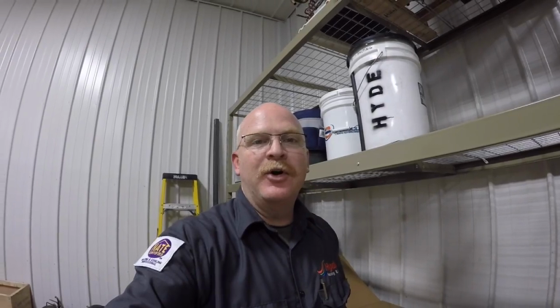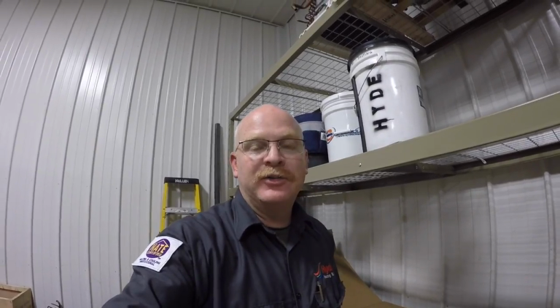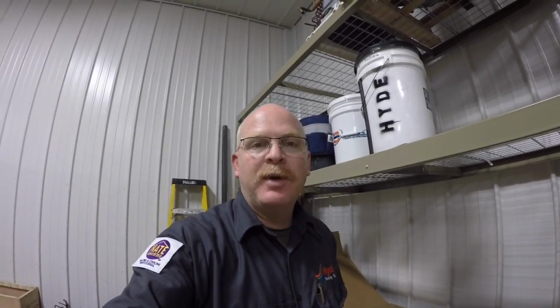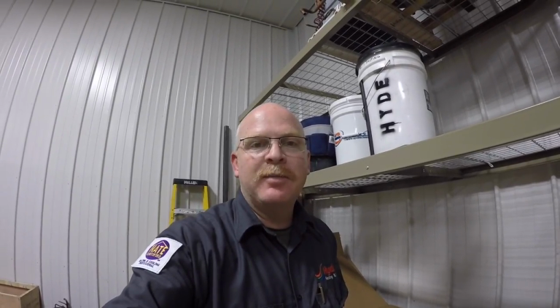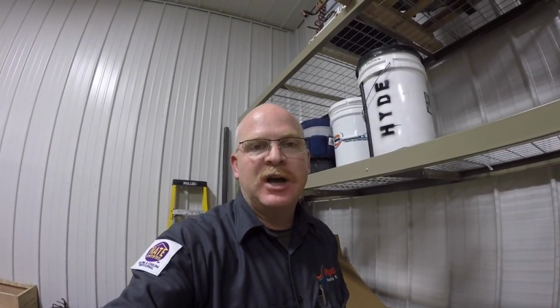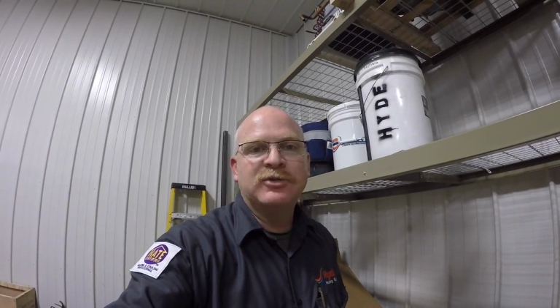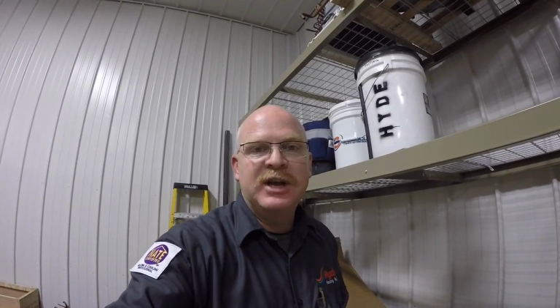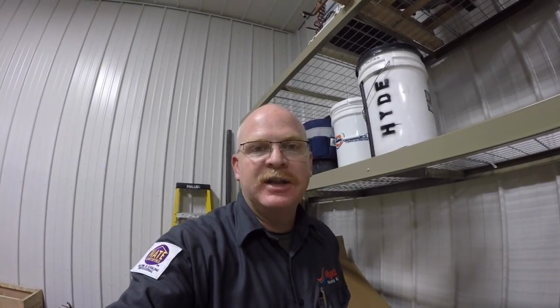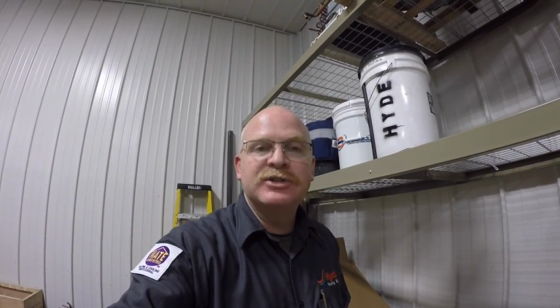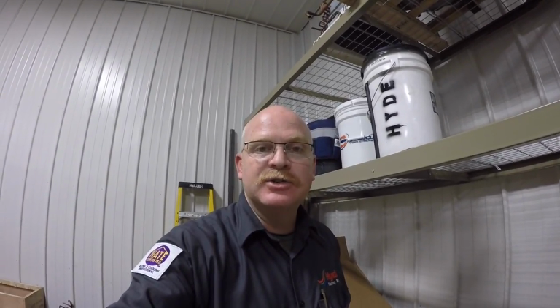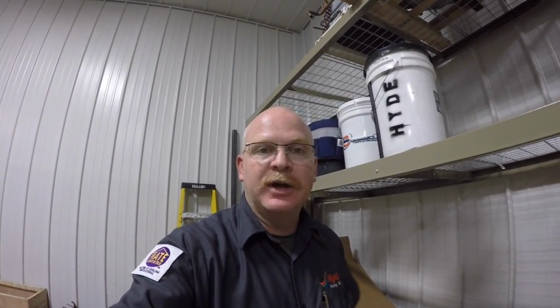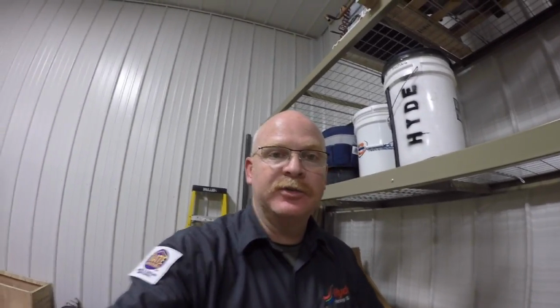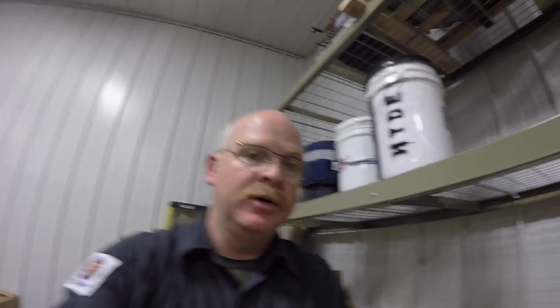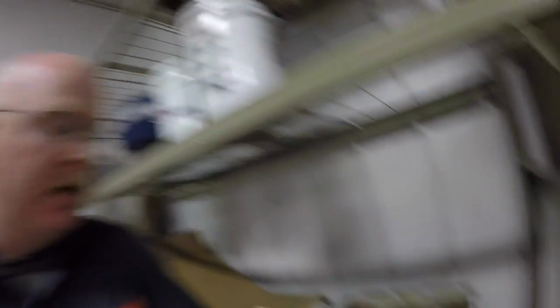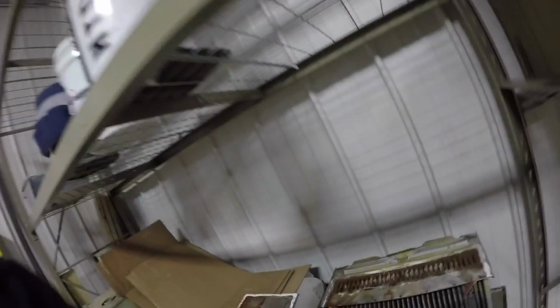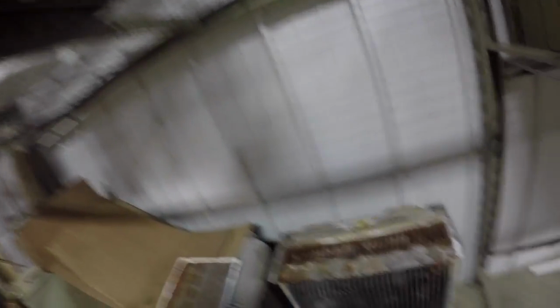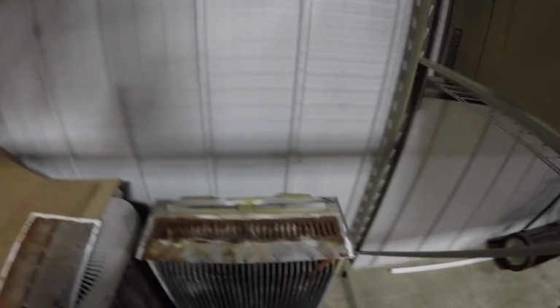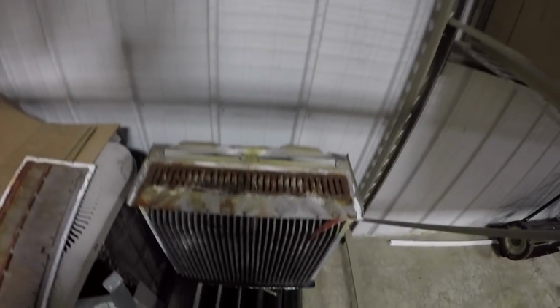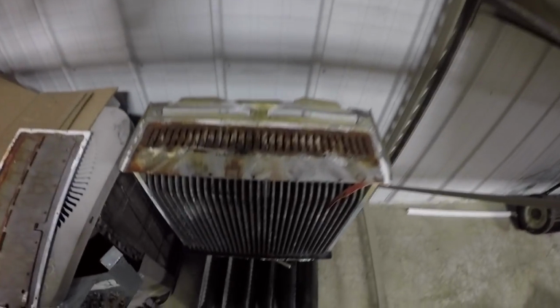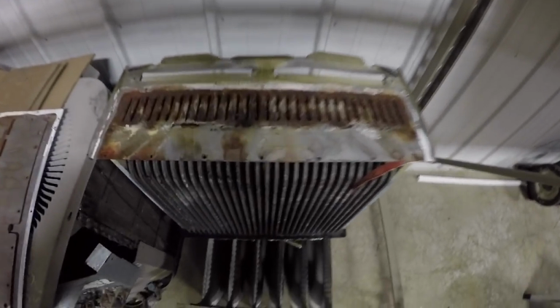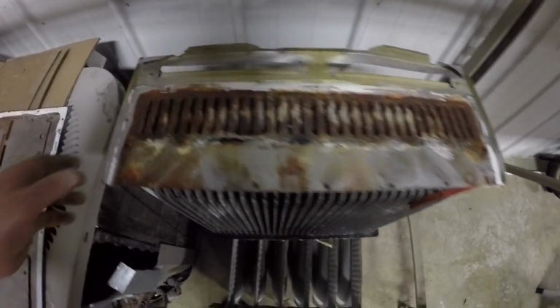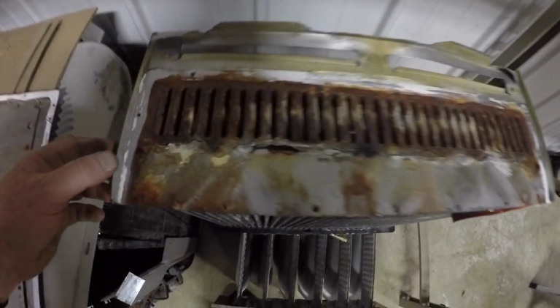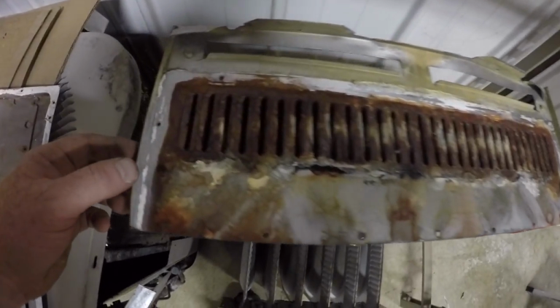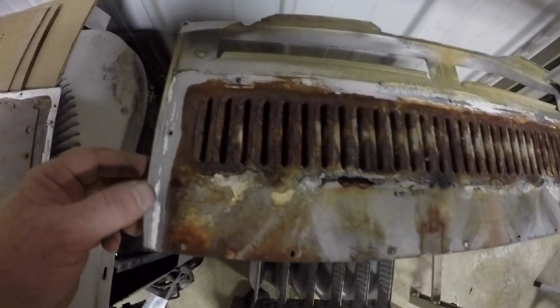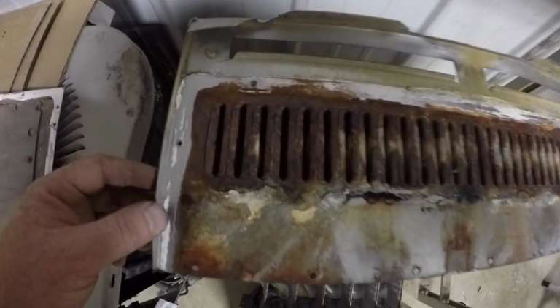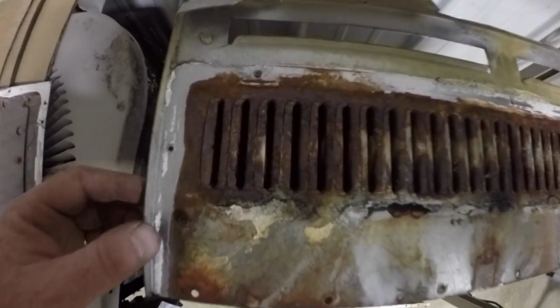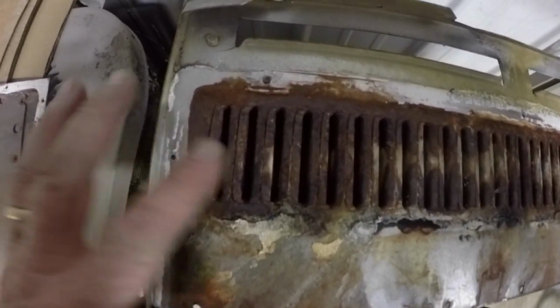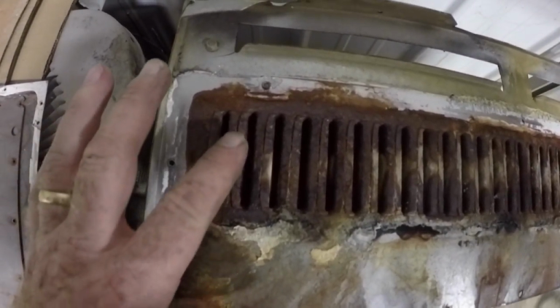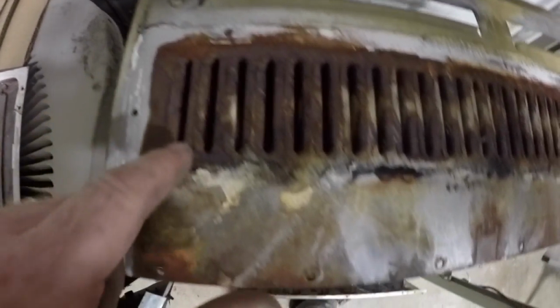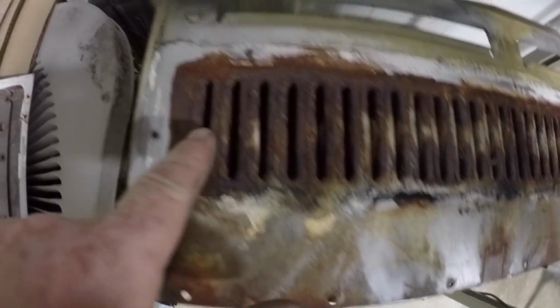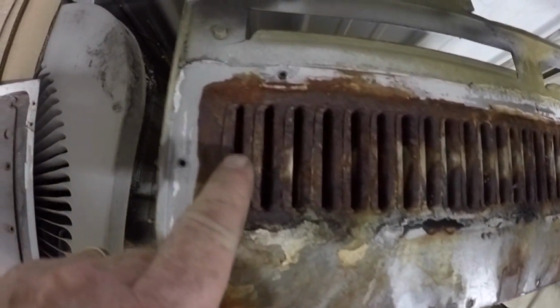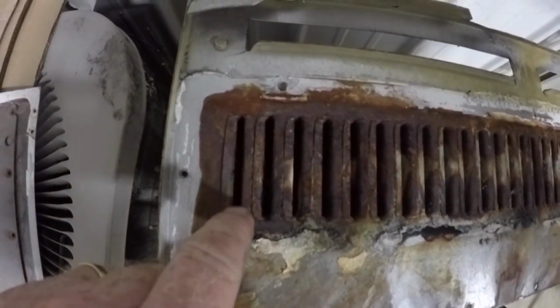Okay, so we're back at my shop after changing that heat exchanger for that customer. What I have here is the actual heat exchanger — this is the secondary.